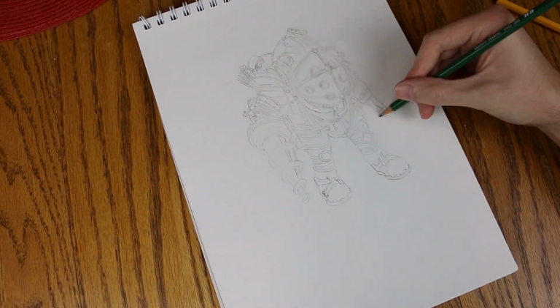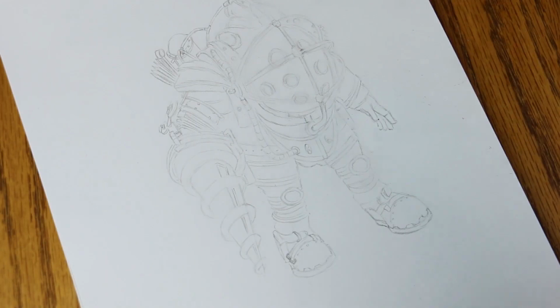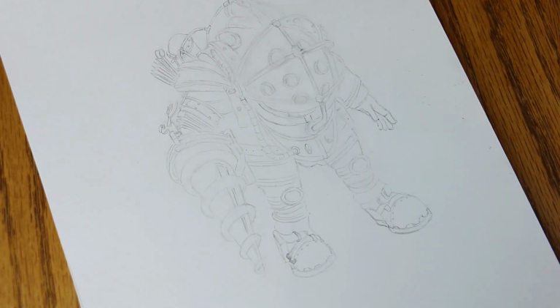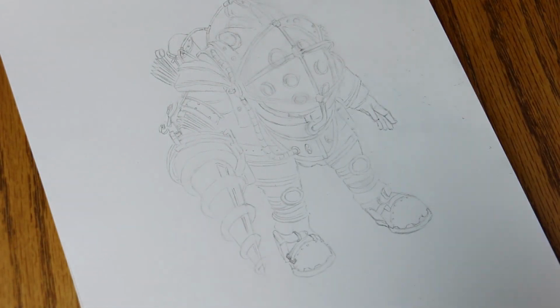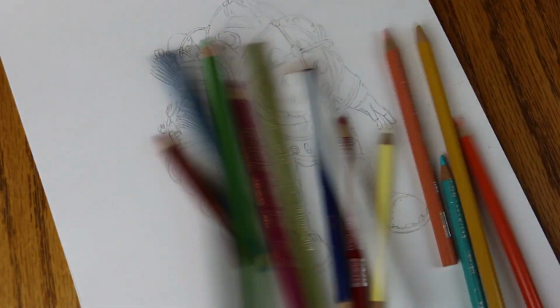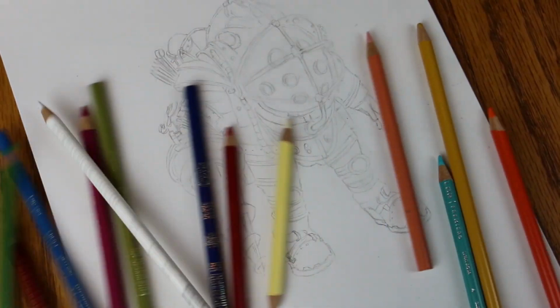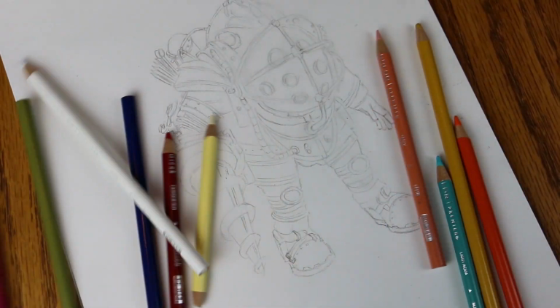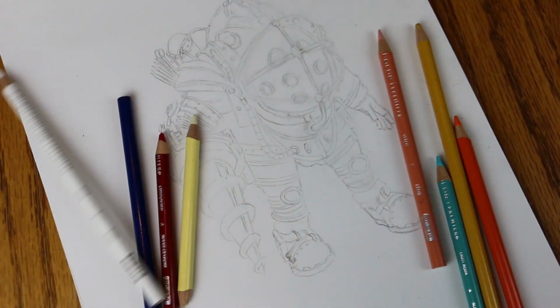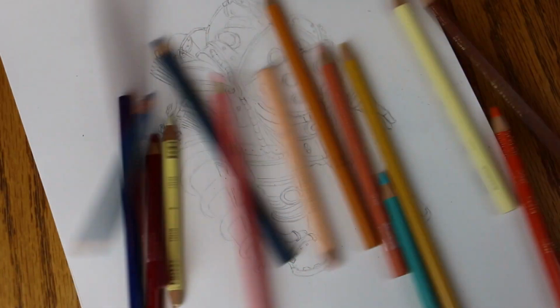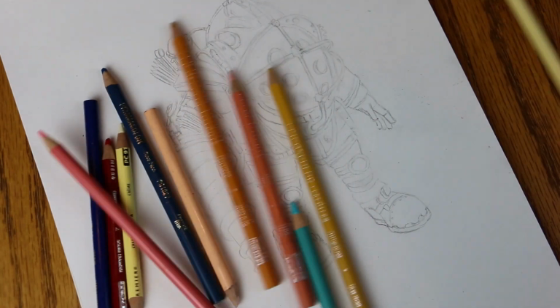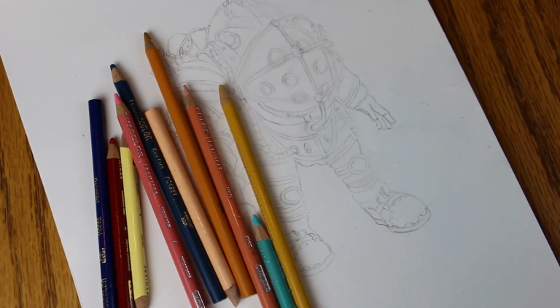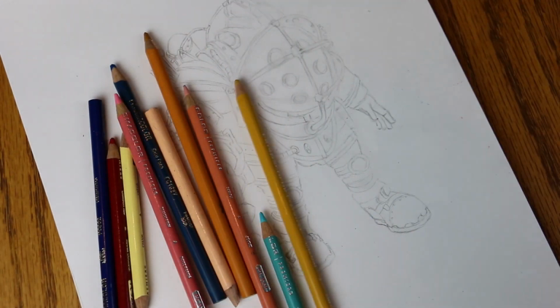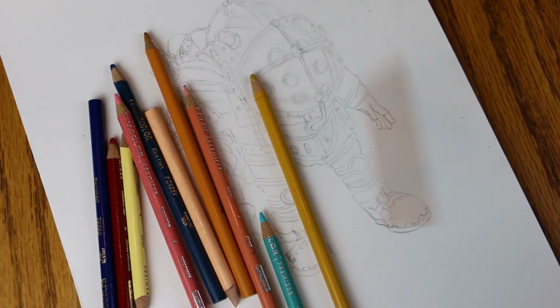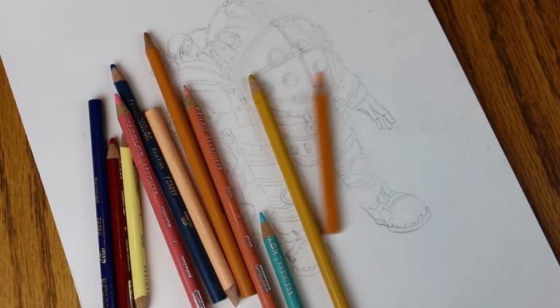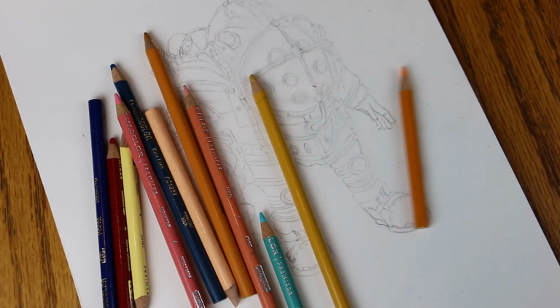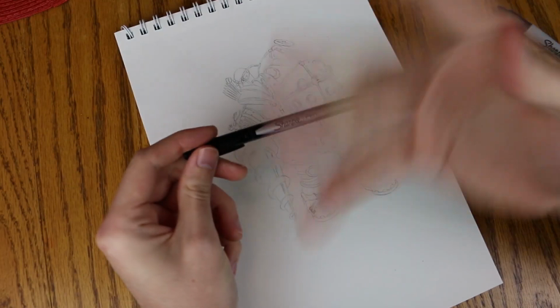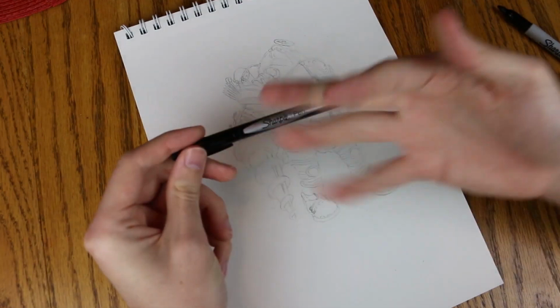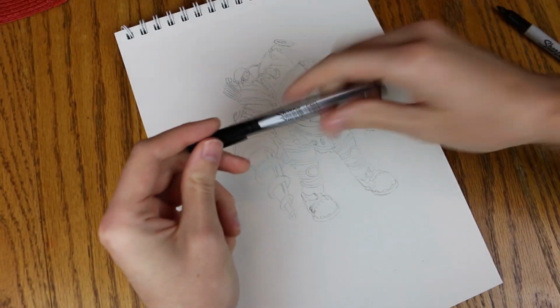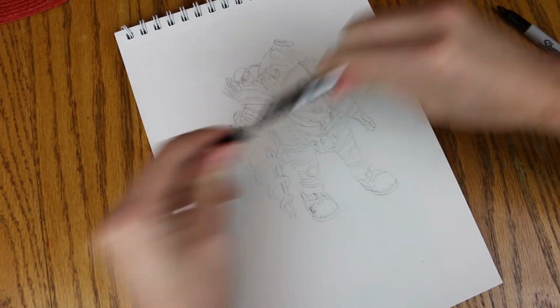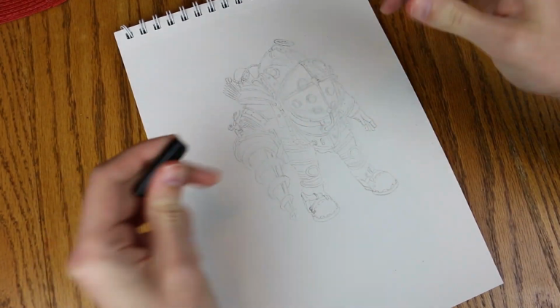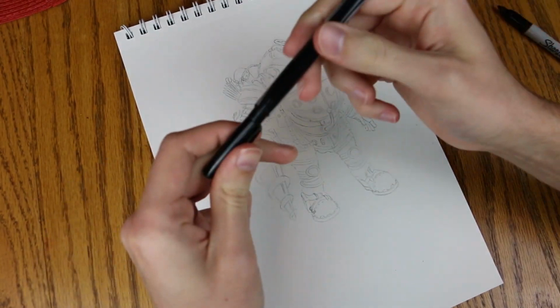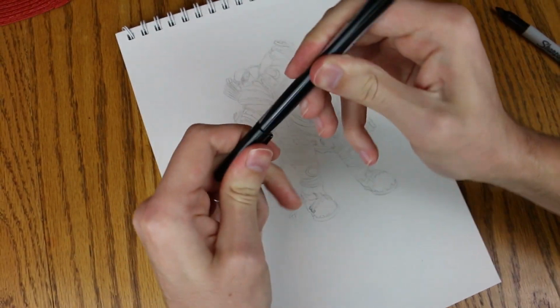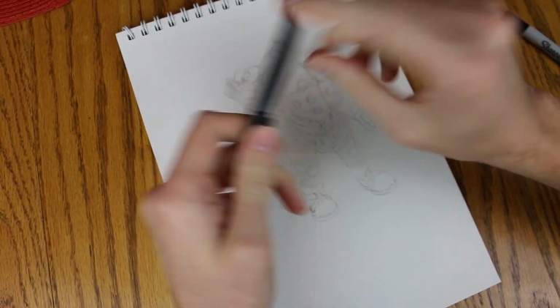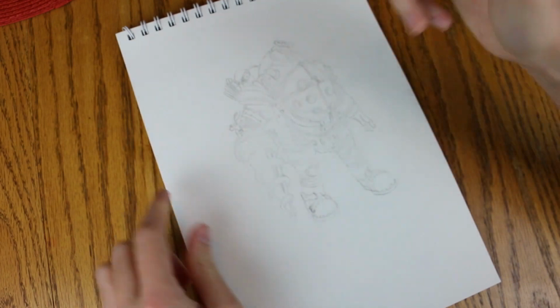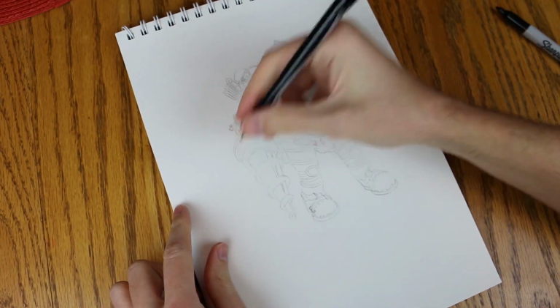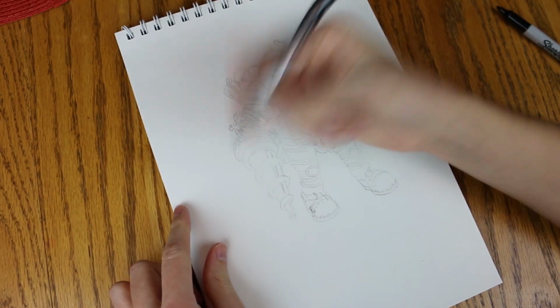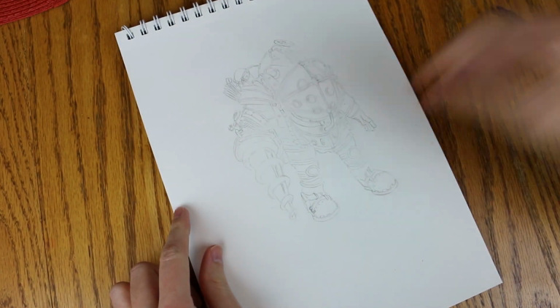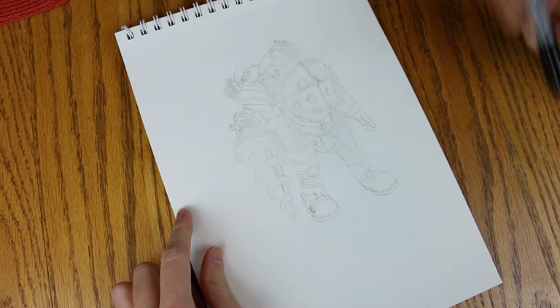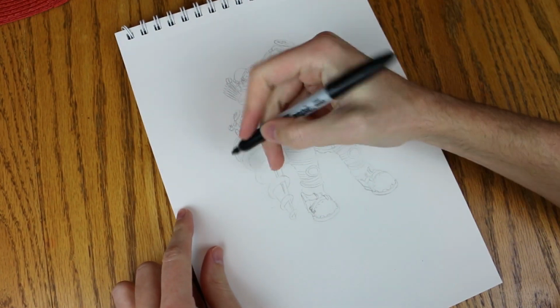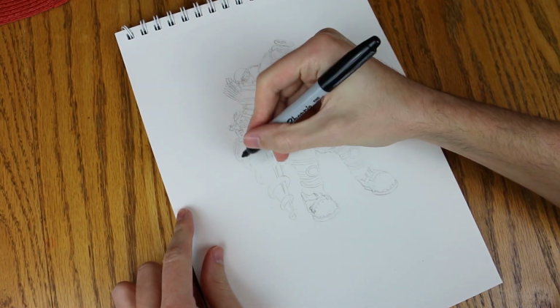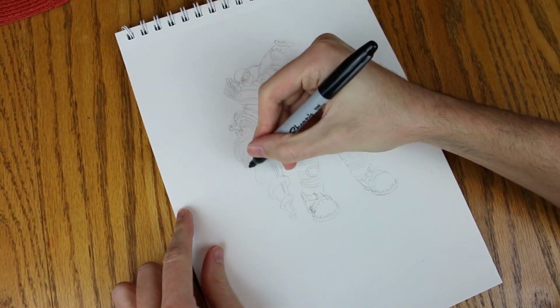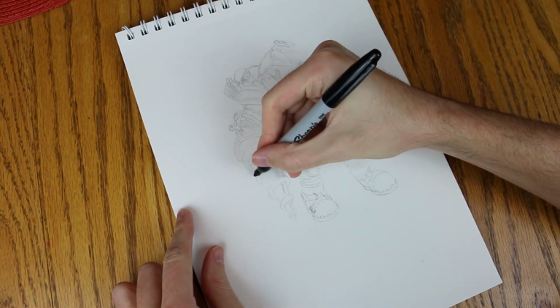Now it's time to add some colors. Perfect. More perfect. That's too much. Now we're going to take a limited edition black thin-tipped Sharpie marker and throw it away, and use a regular Sharpie marker to do some outlines.